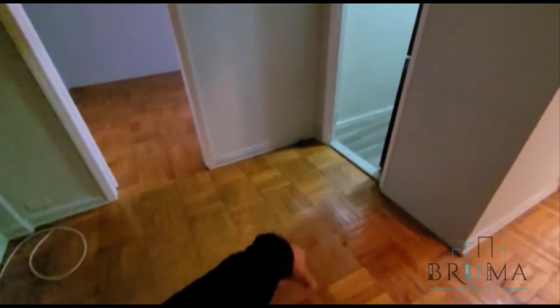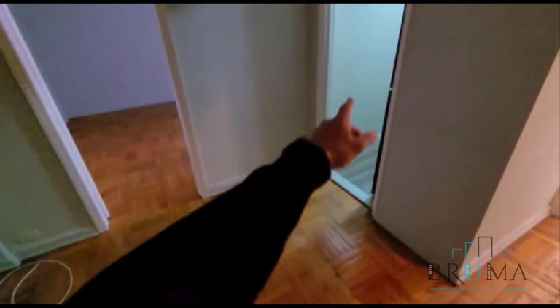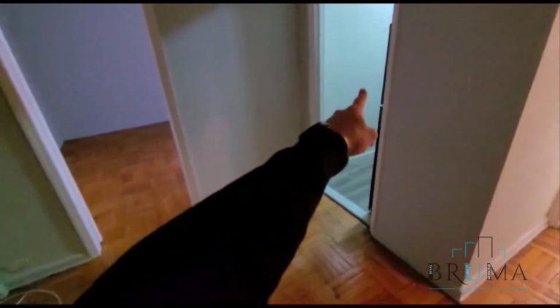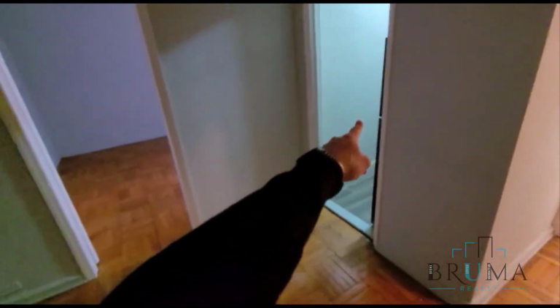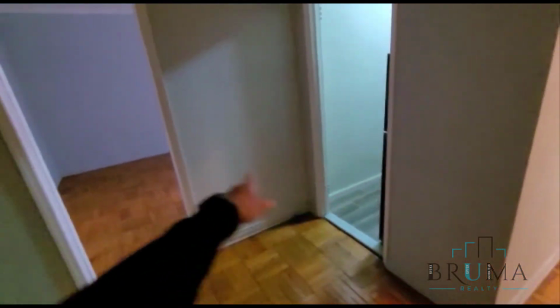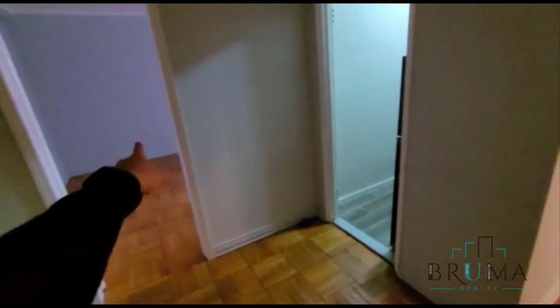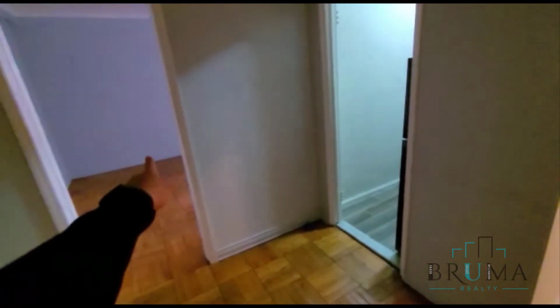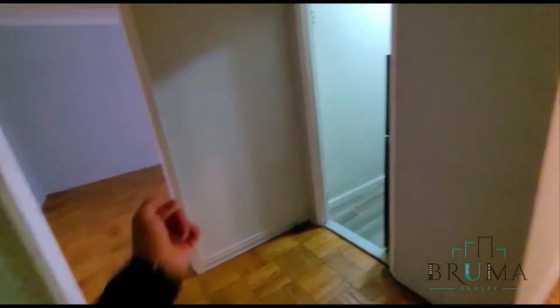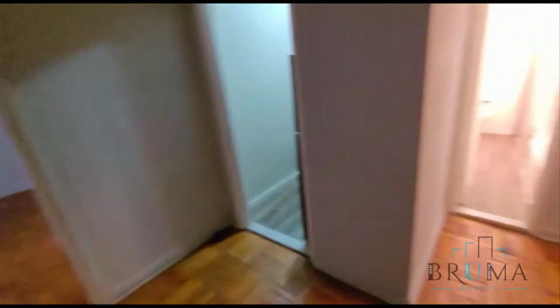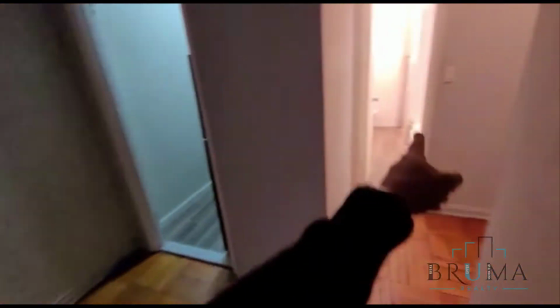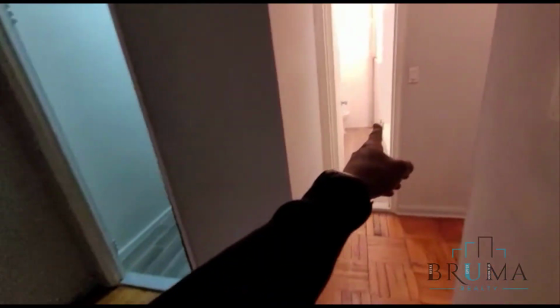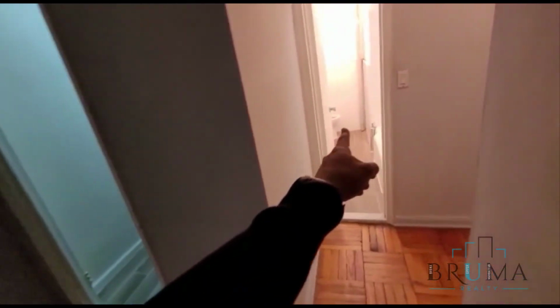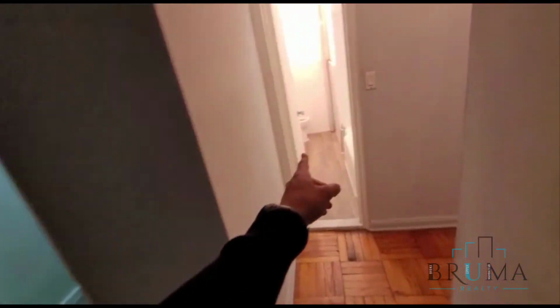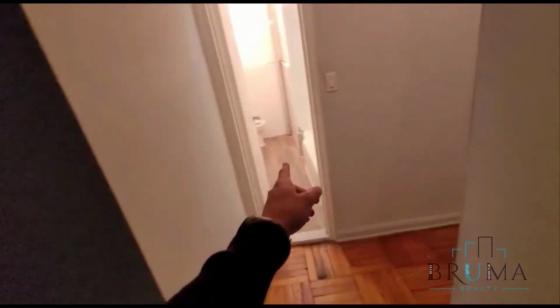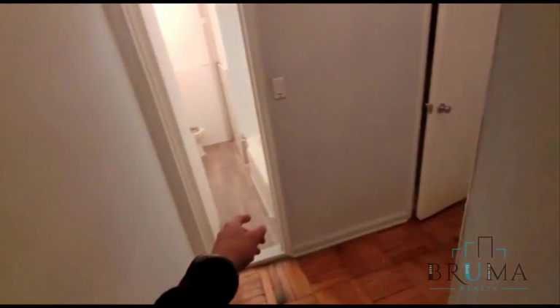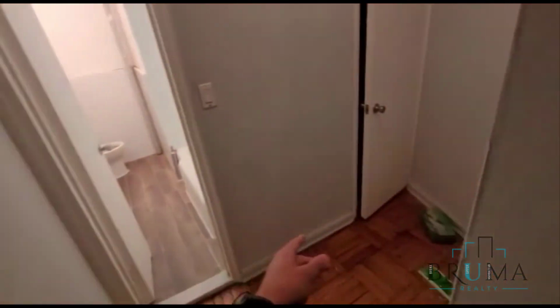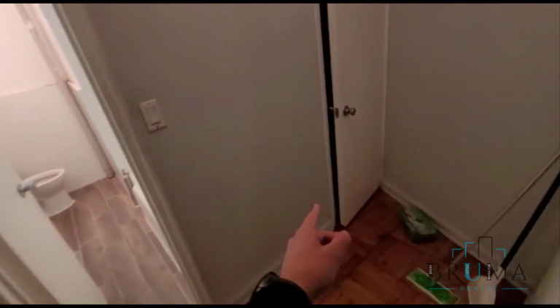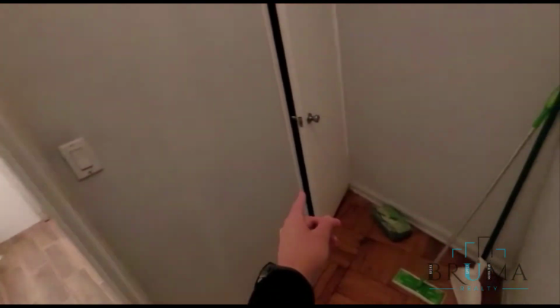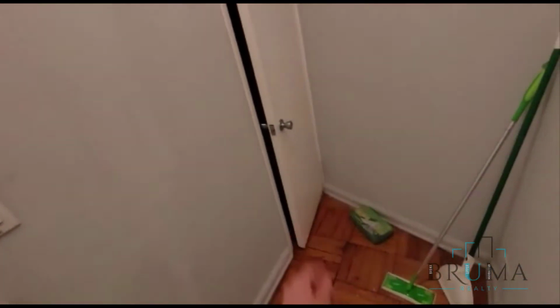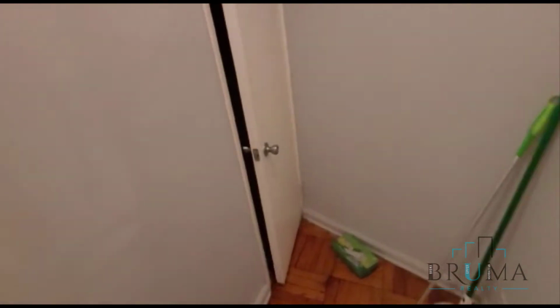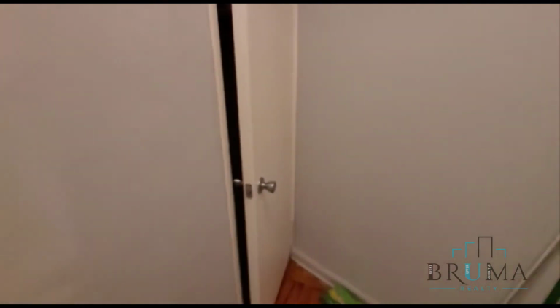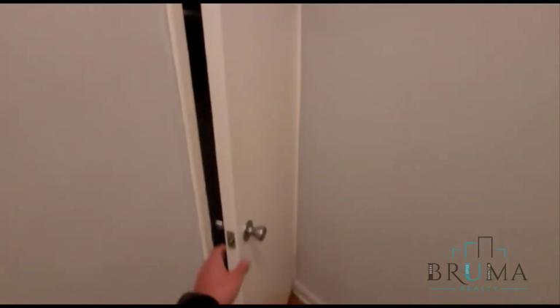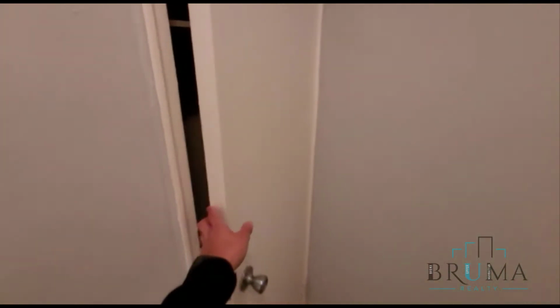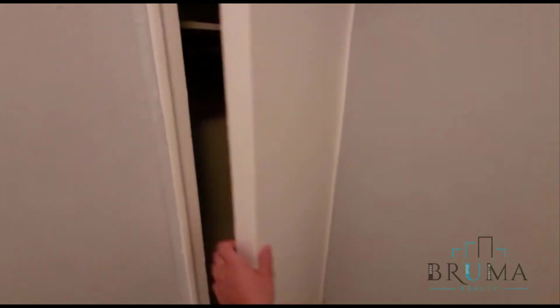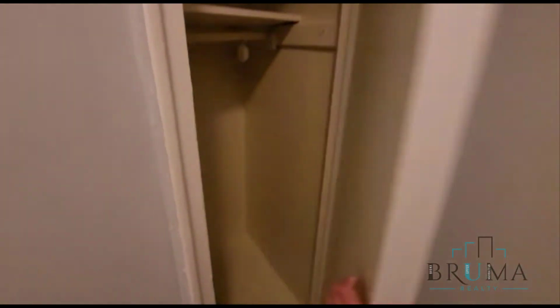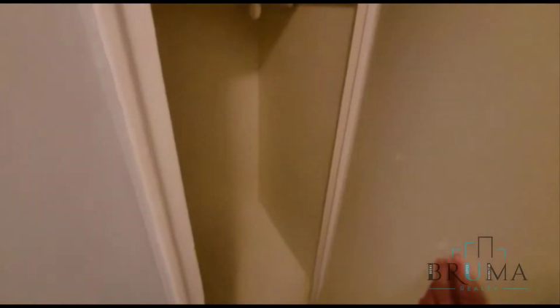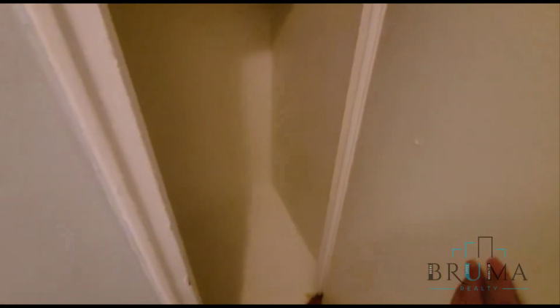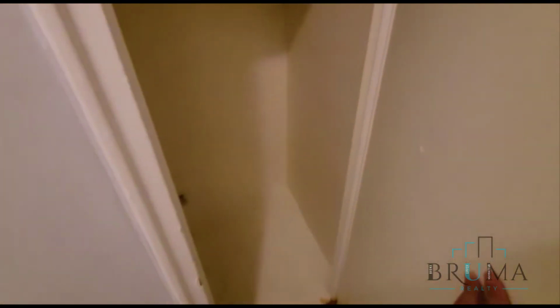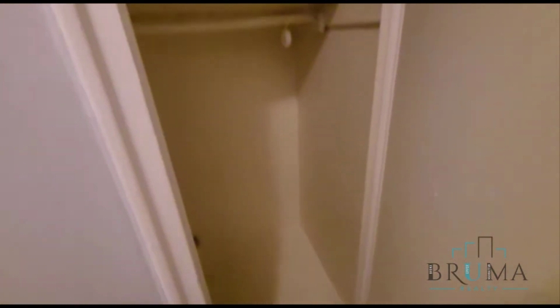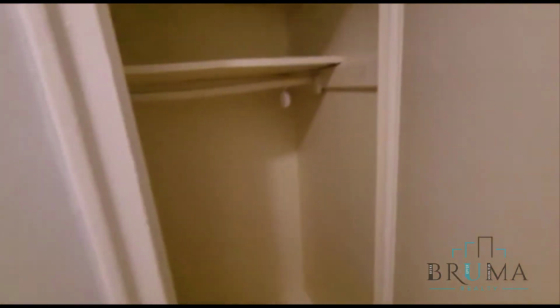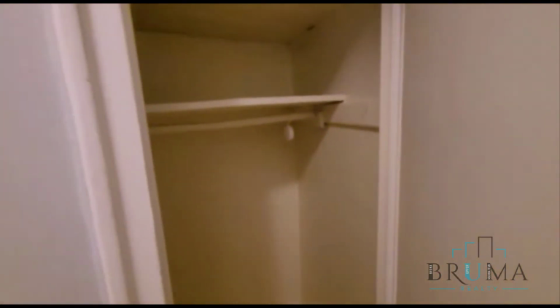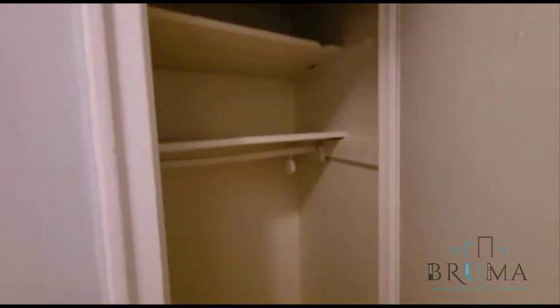Over there you've got a kitchen. That's the living space. And over here we have the bathroom, along with another closet right here in the corner. This is a pretty deep closet.